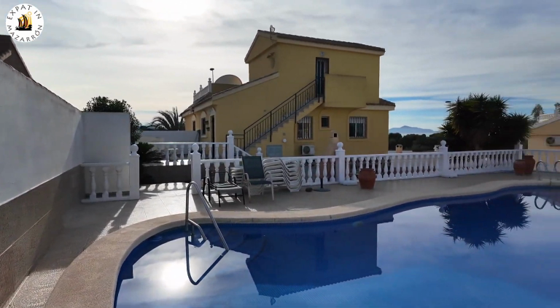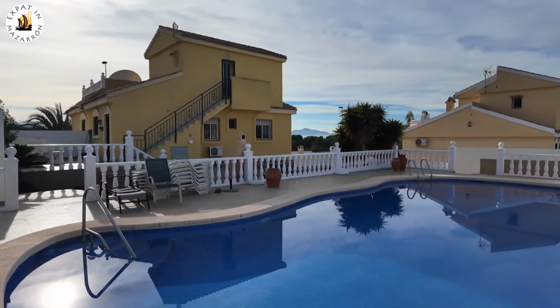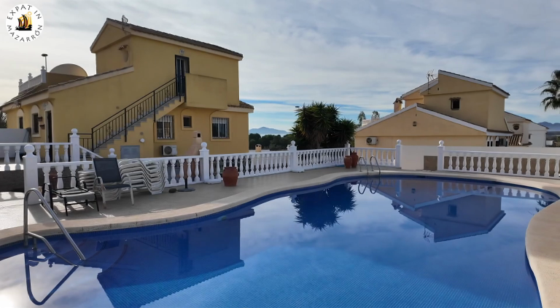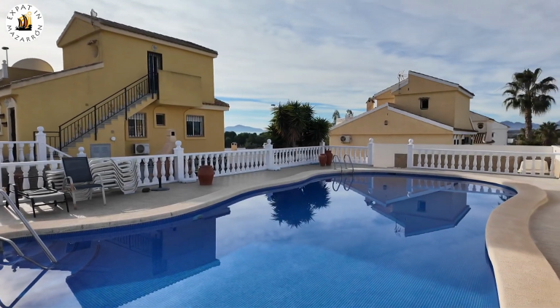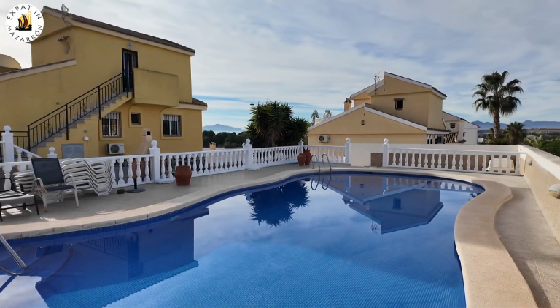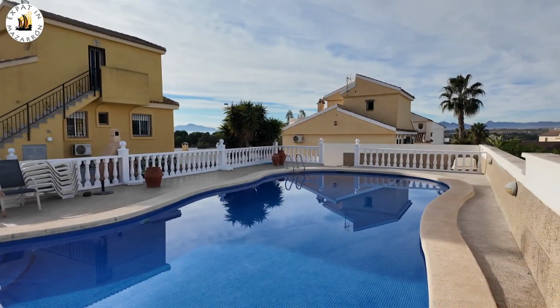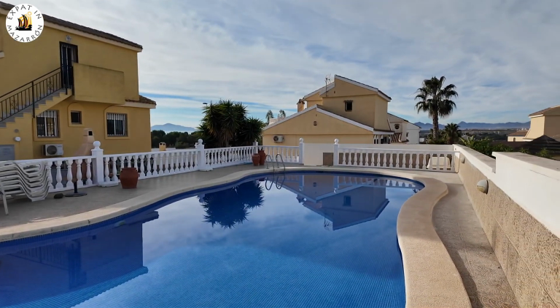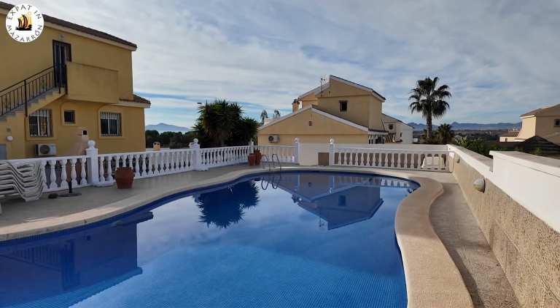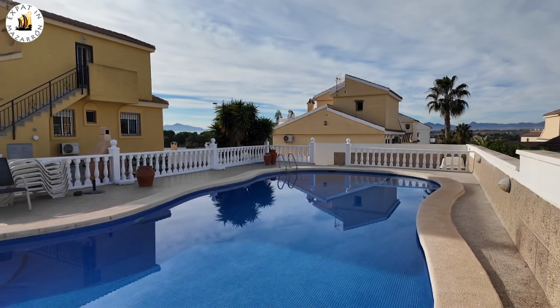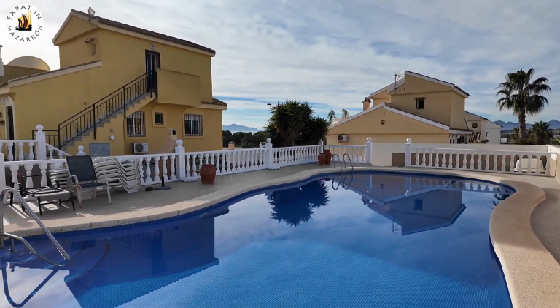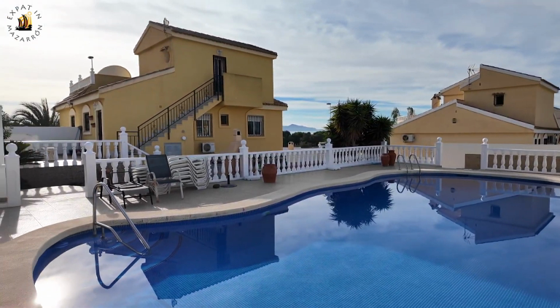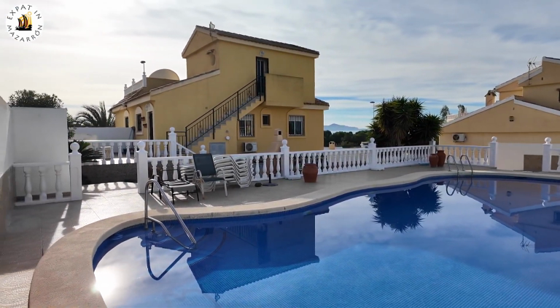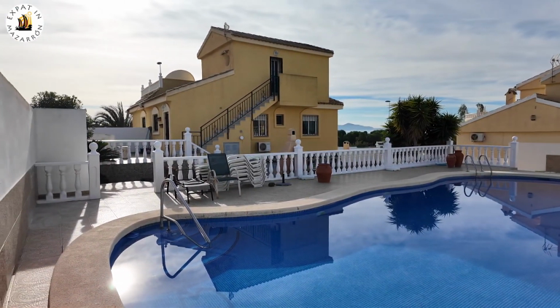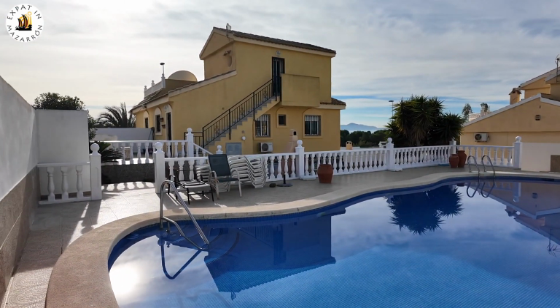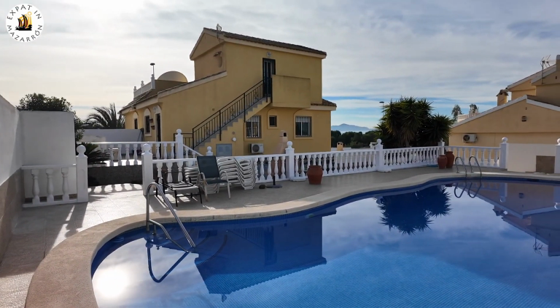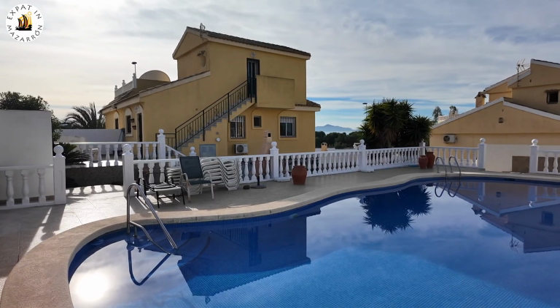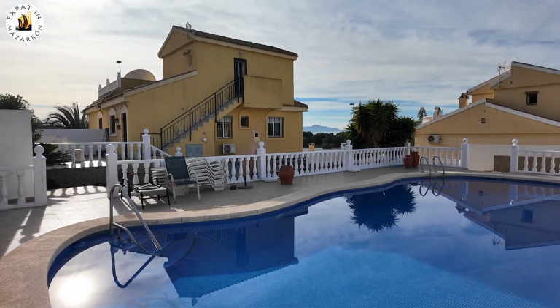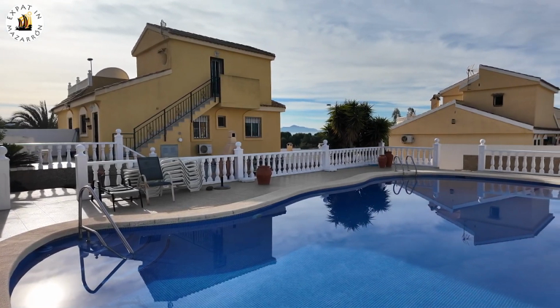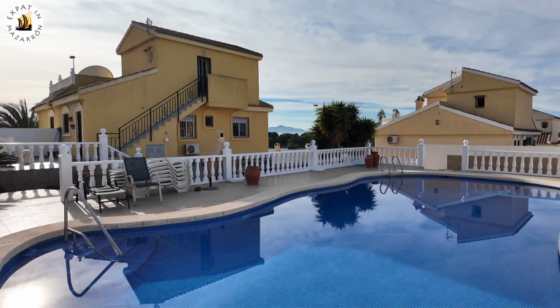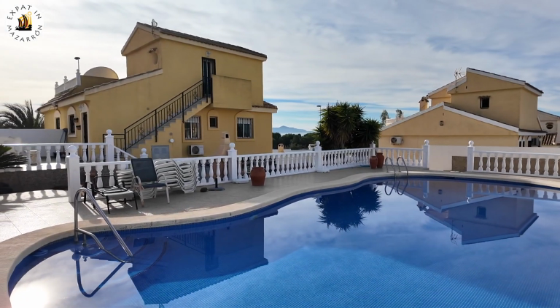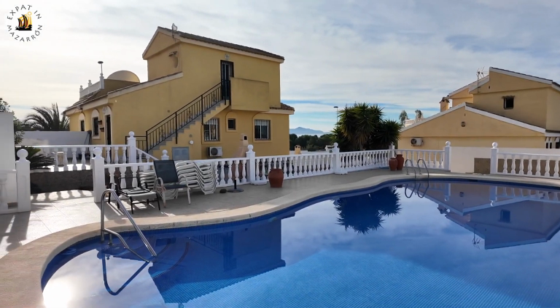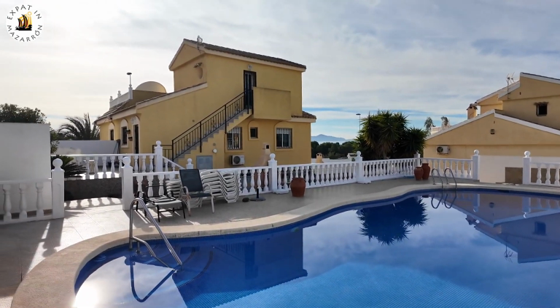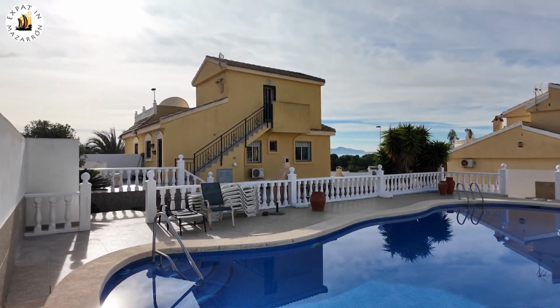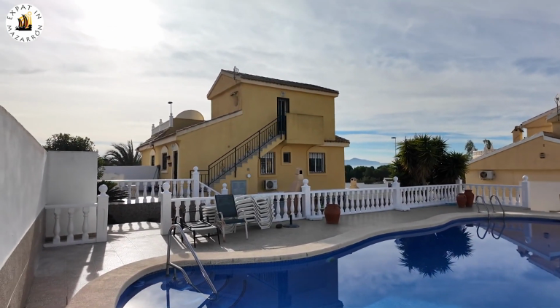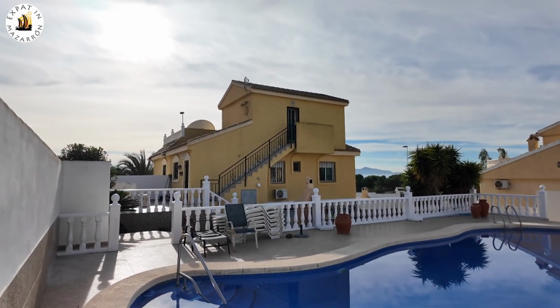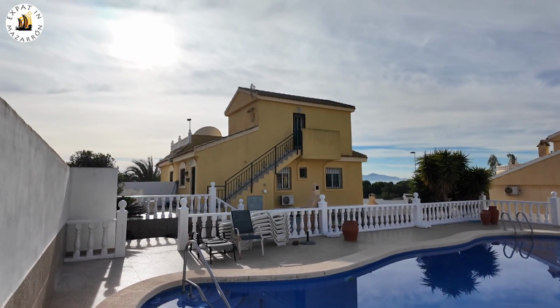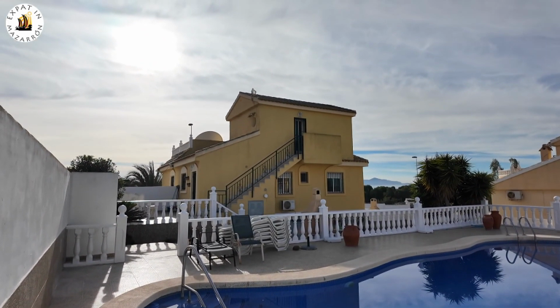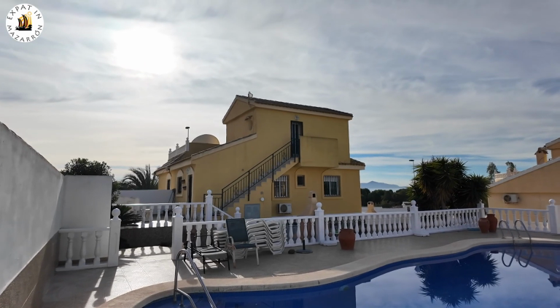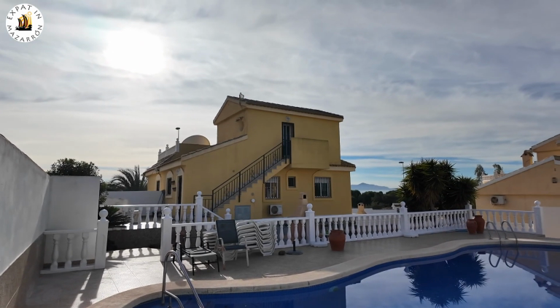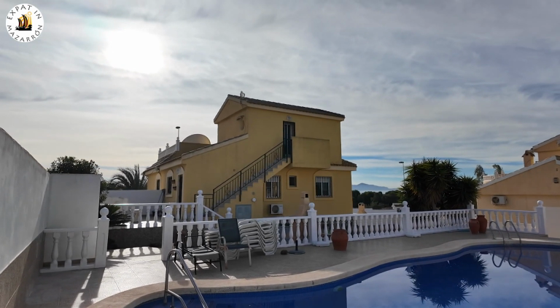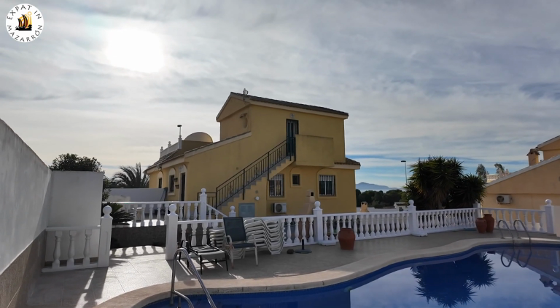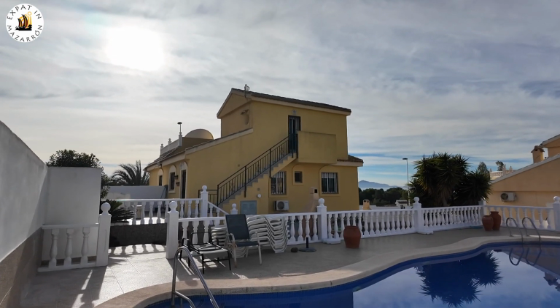I mean, this is a big pool. You've got steps going down. I can see lights in the pool, so this will be lit up at night time.